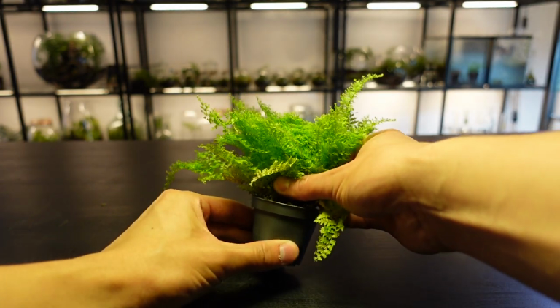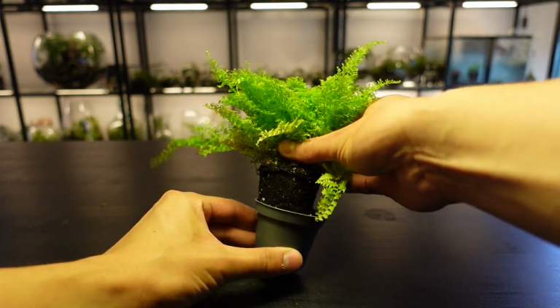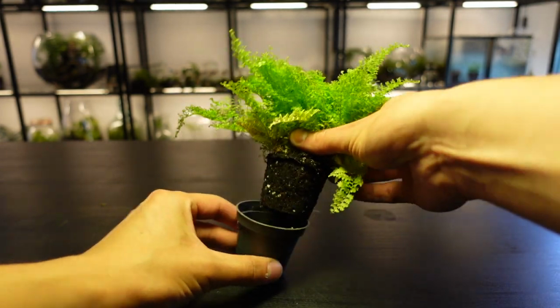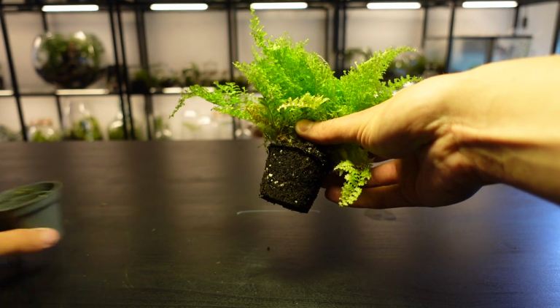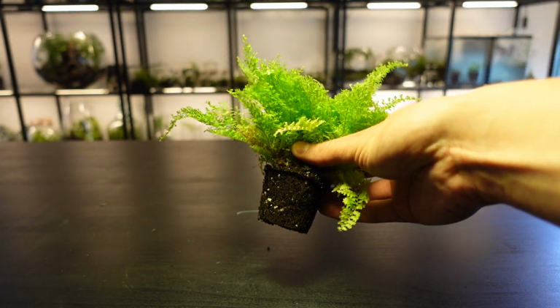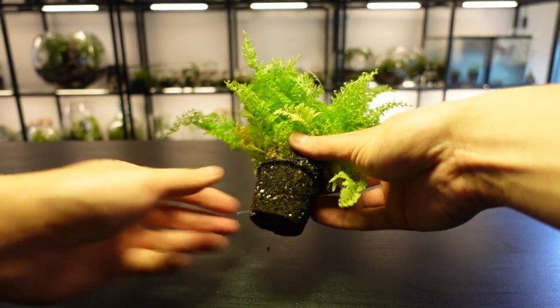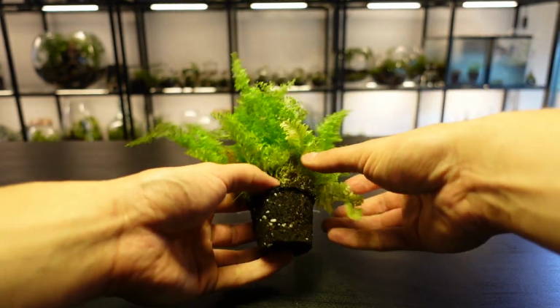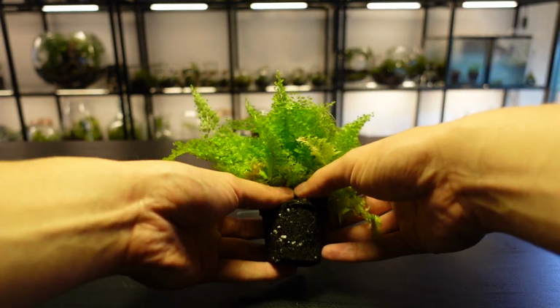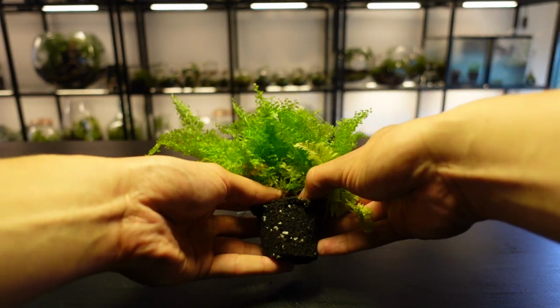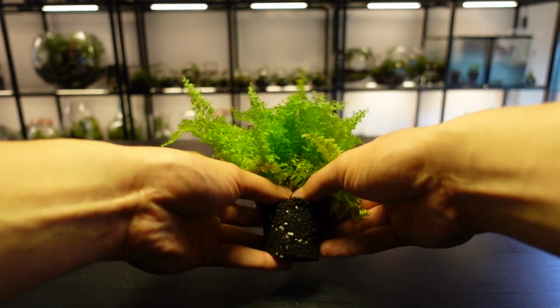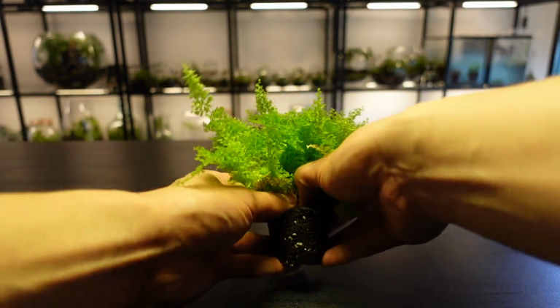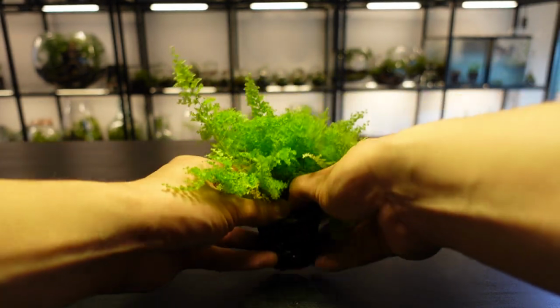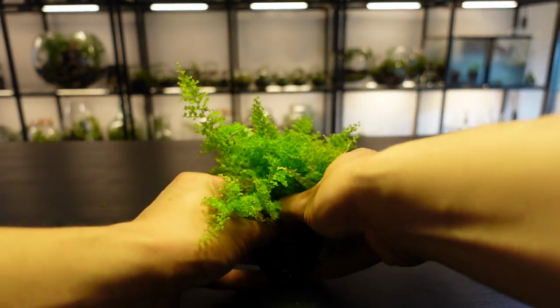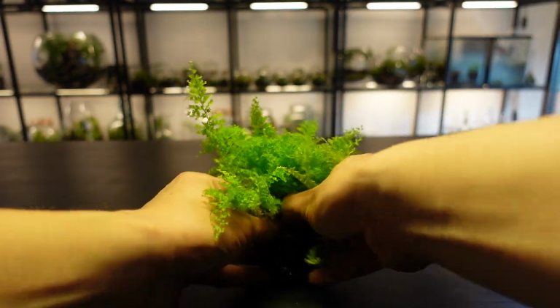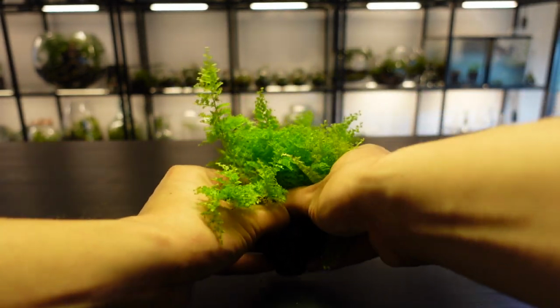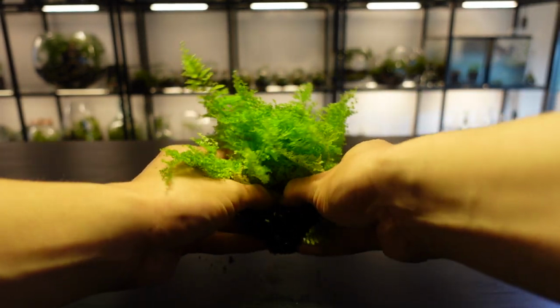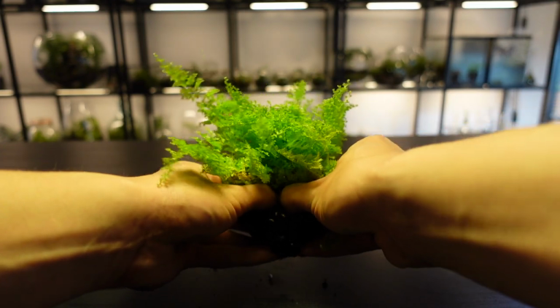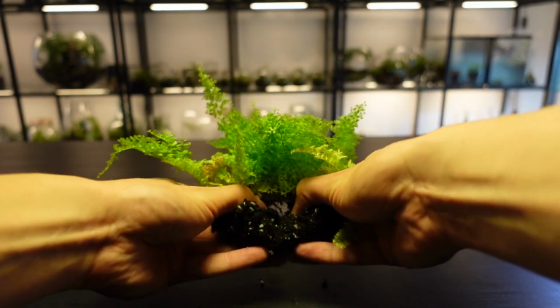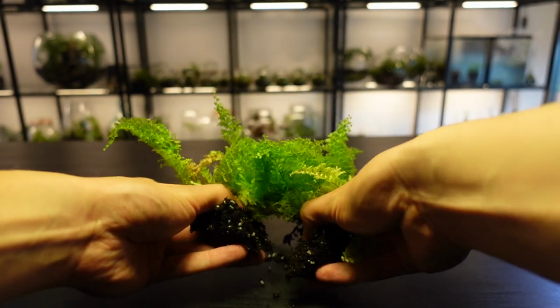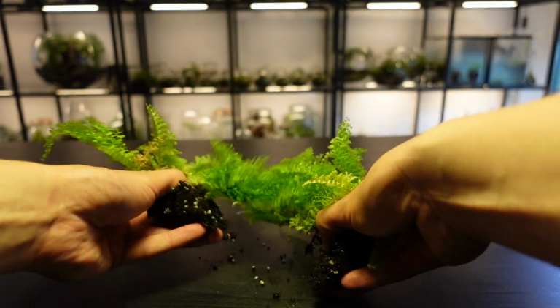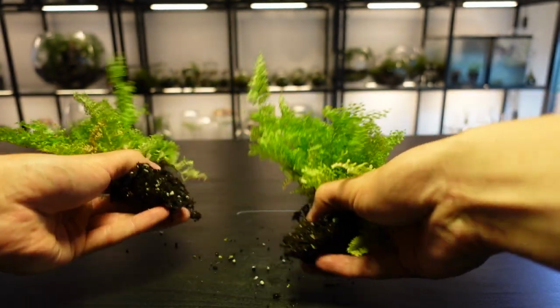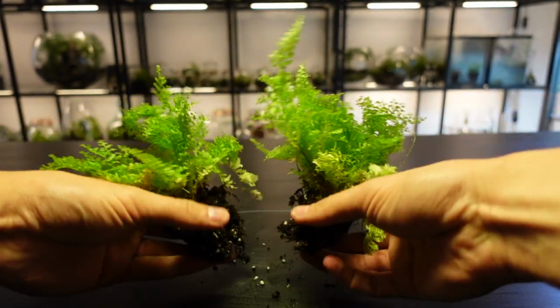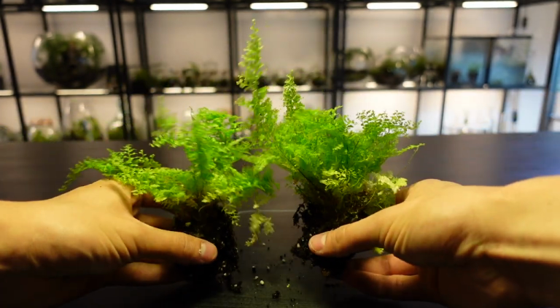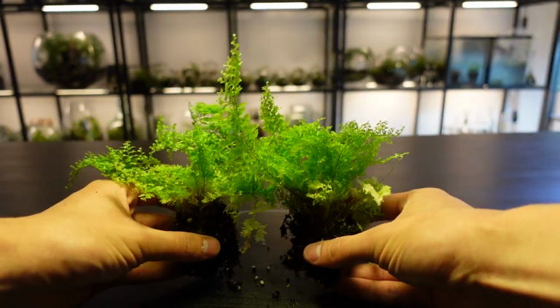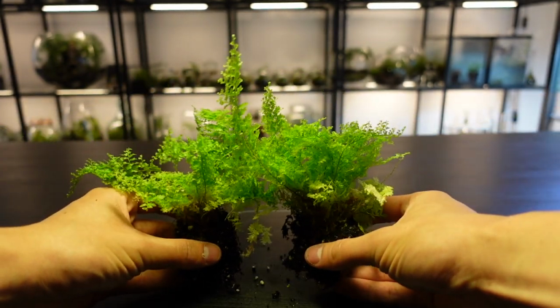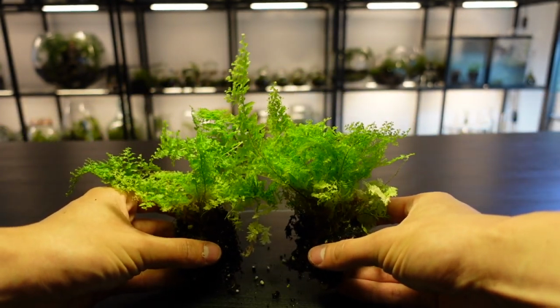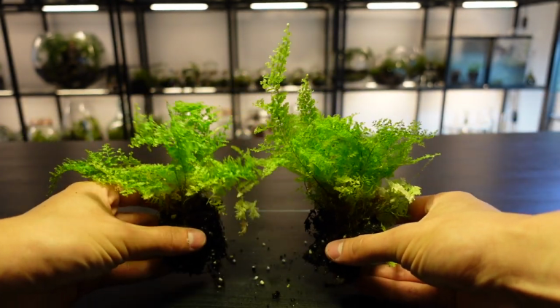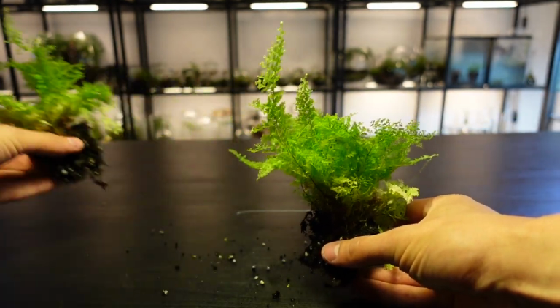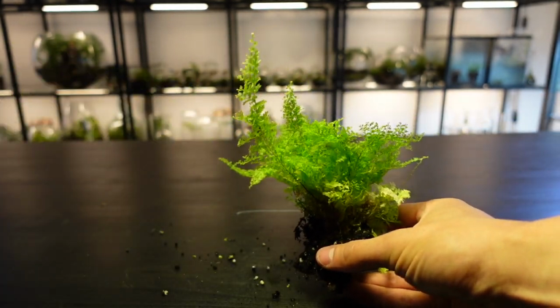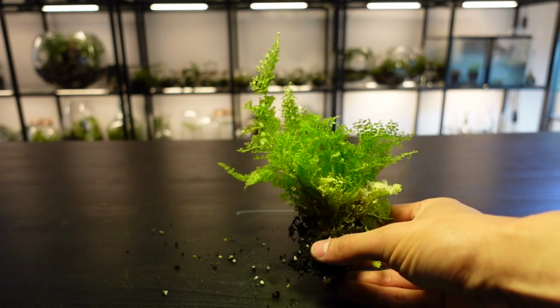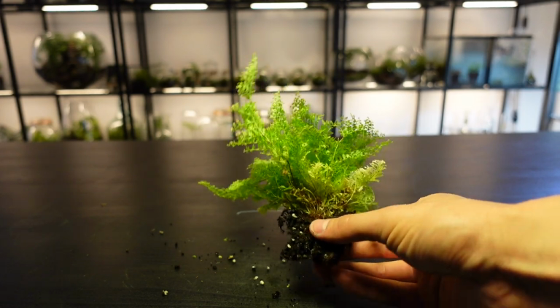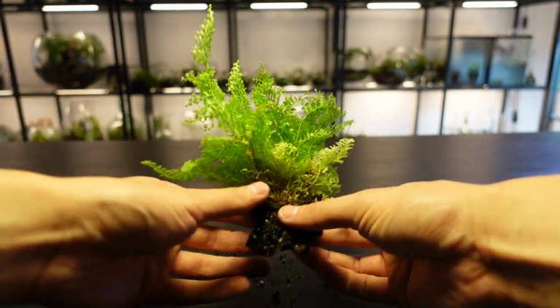First, divide the fern into two or three pieces. Do this carefully and try to keep as much of the root intact as possible. This may be difficult so don't worry if a few leaves fall off — that's totally normal.